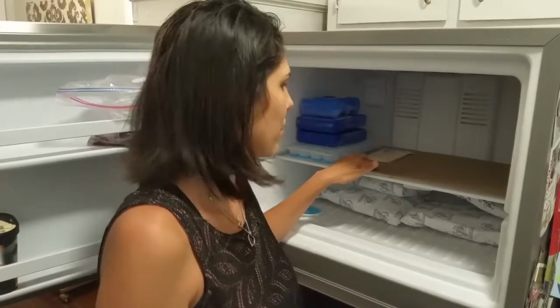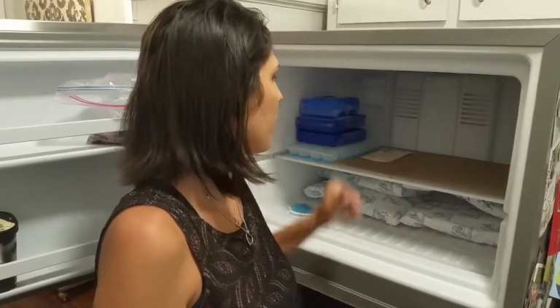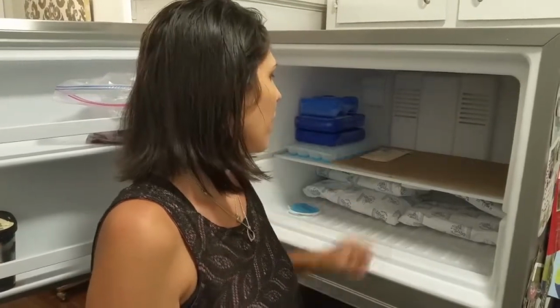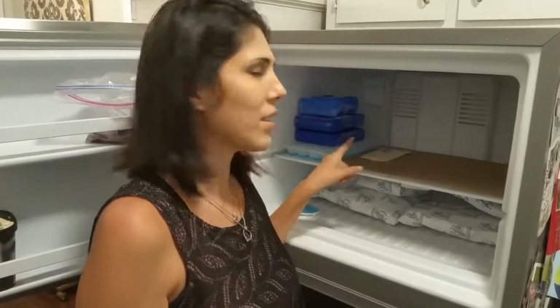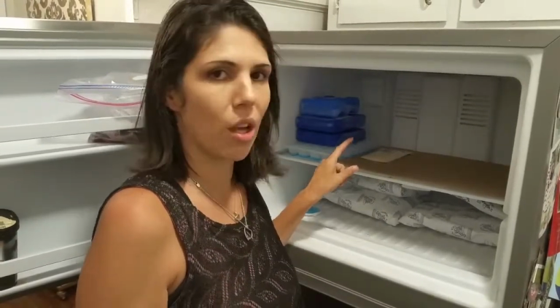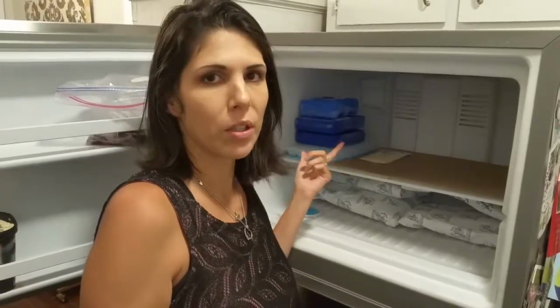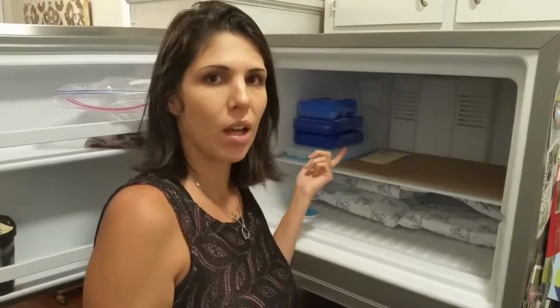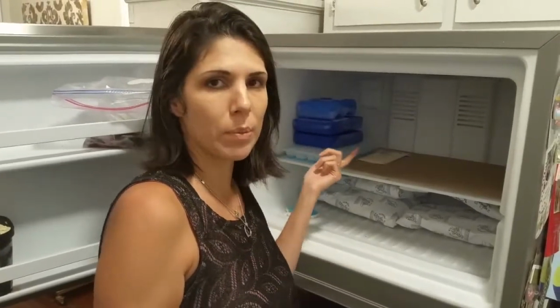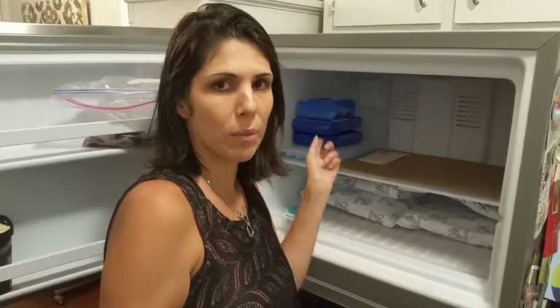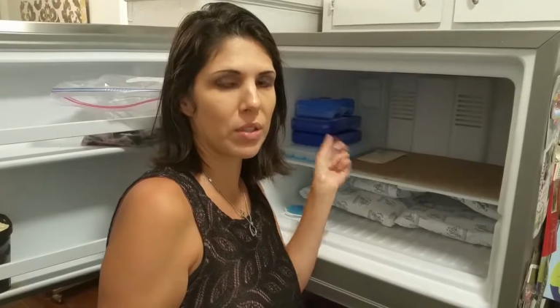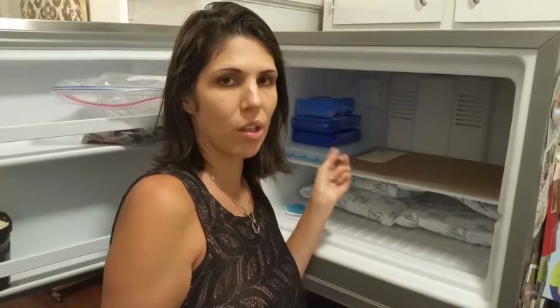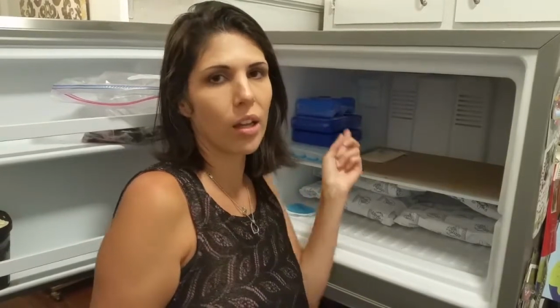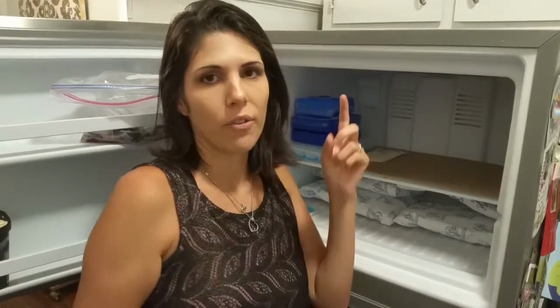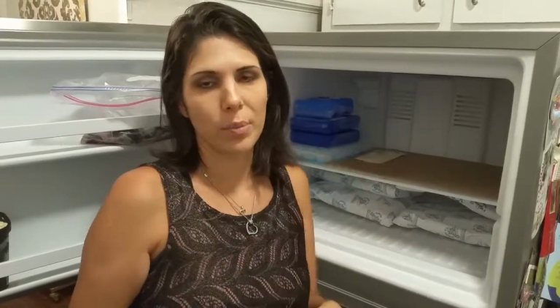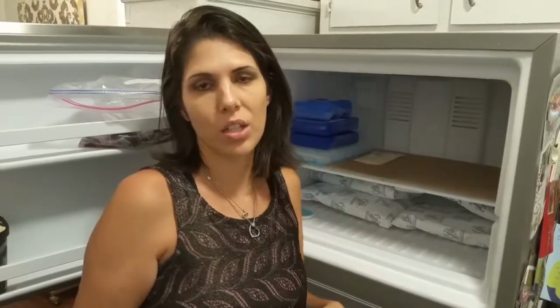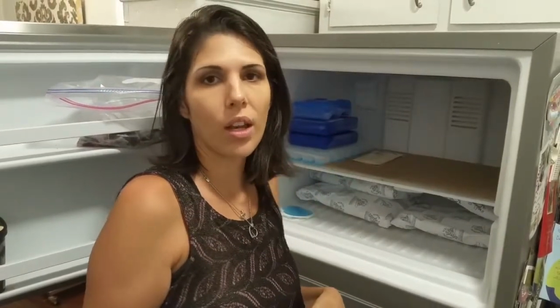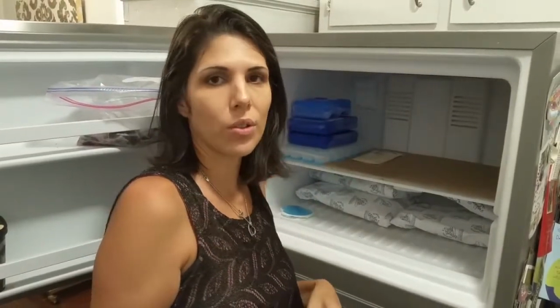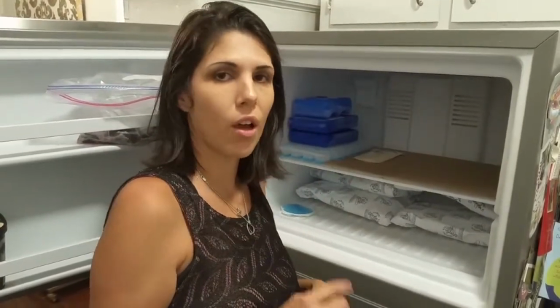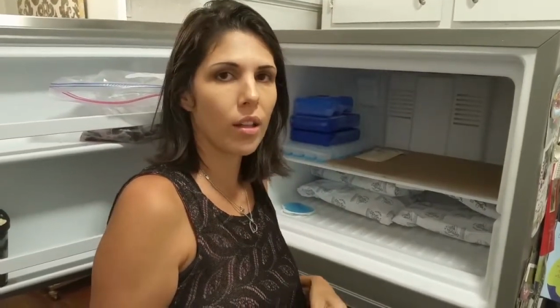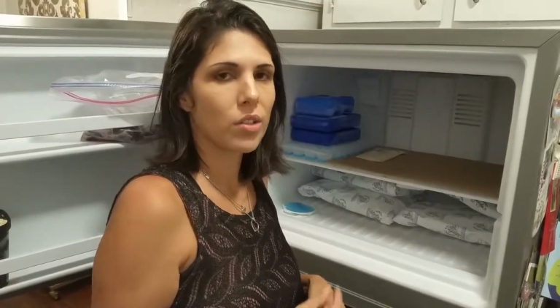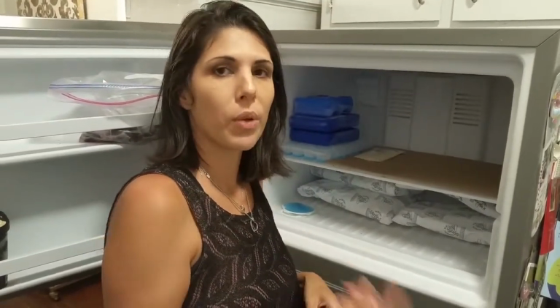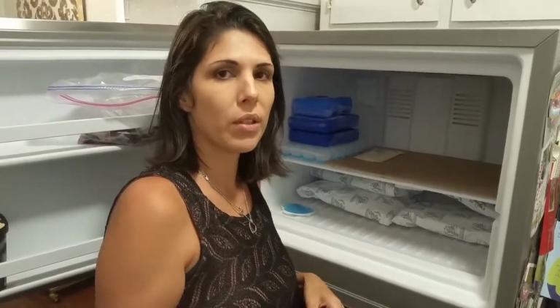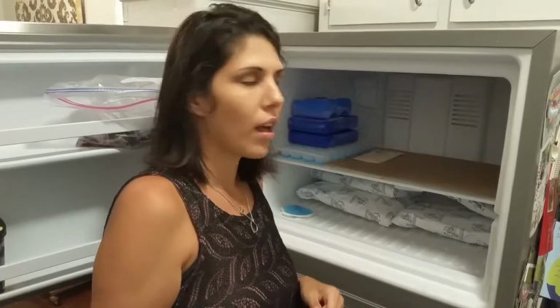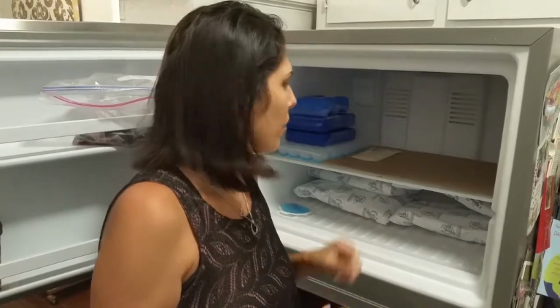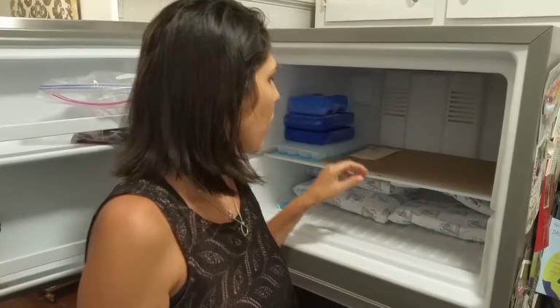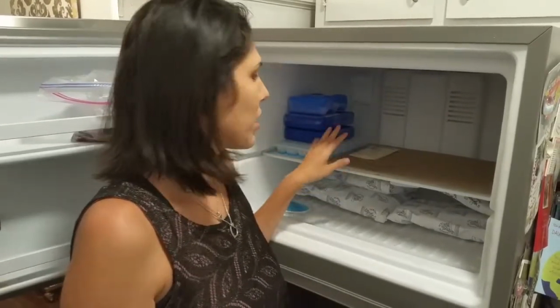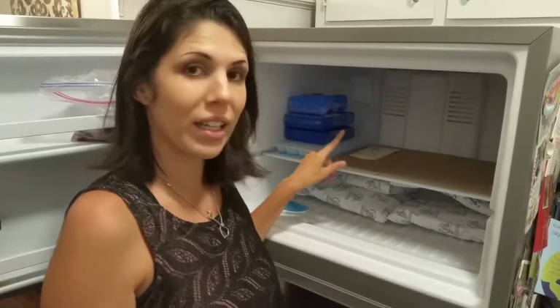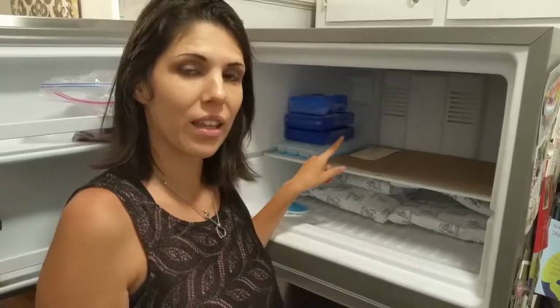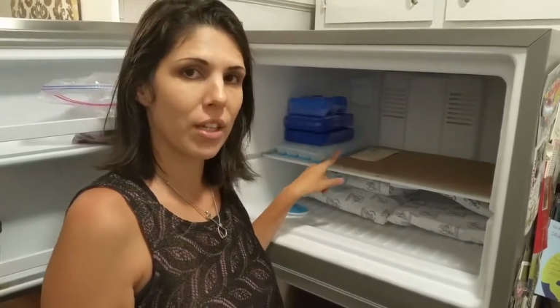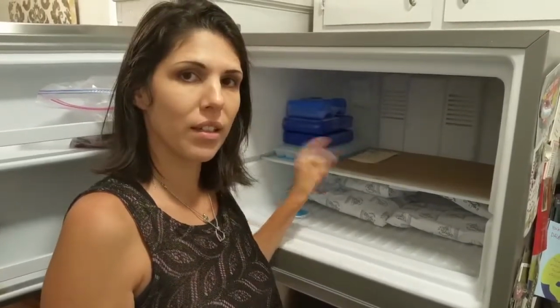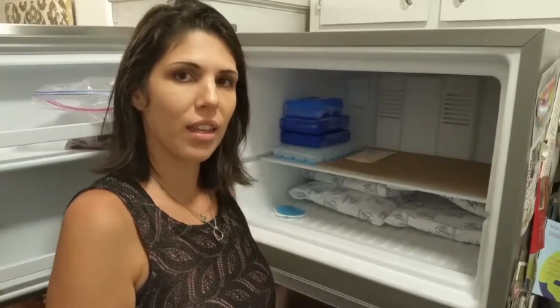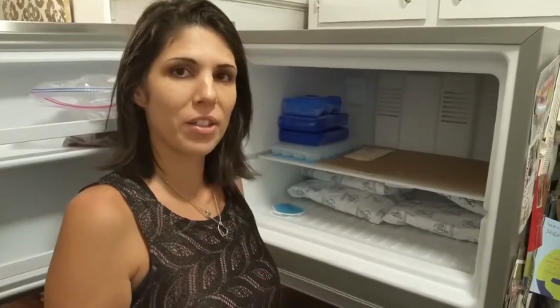This is actually almond milk, not breast milk, because I'm going to be using this to thaw for the next presentation on how to thaw and serve breast milk. So we're just going to let that freeze. Thank you for watching.